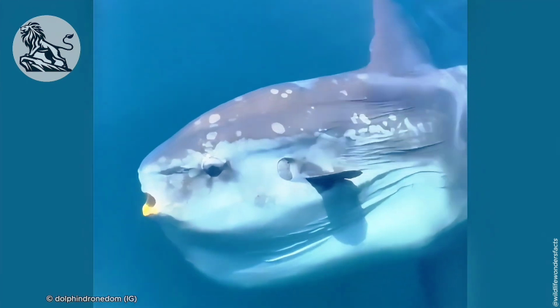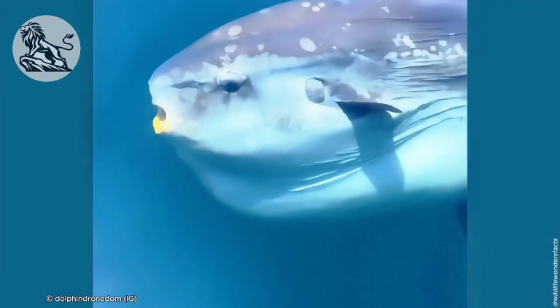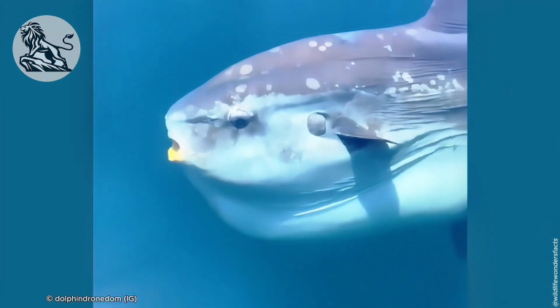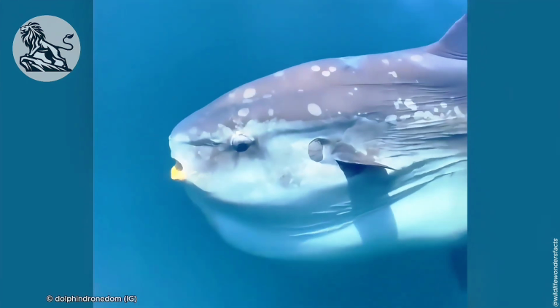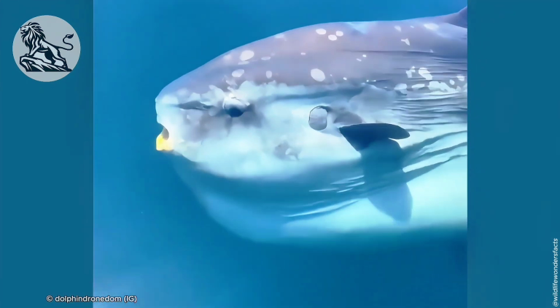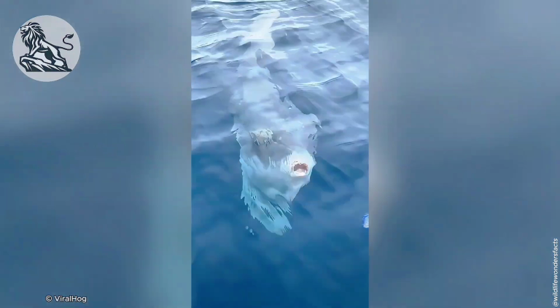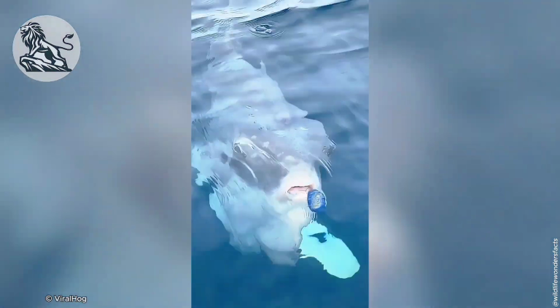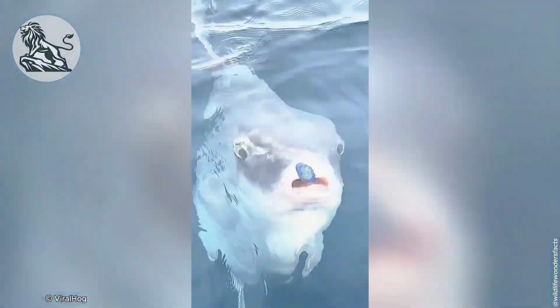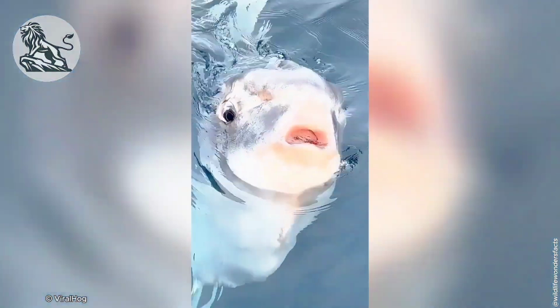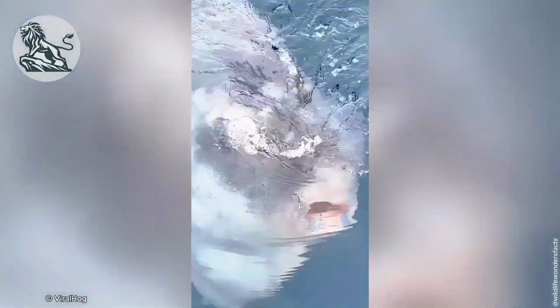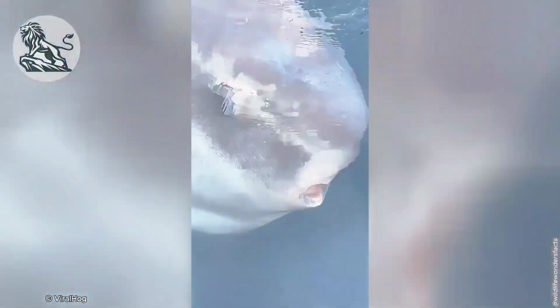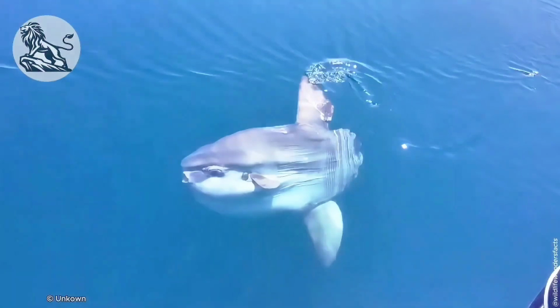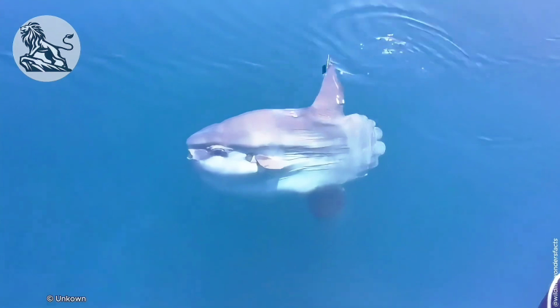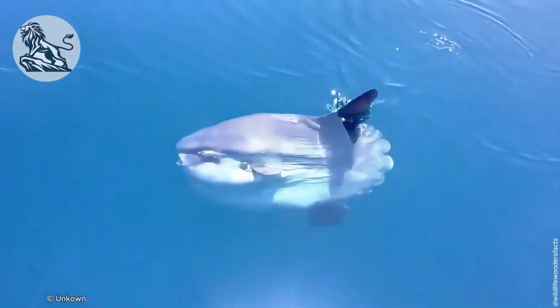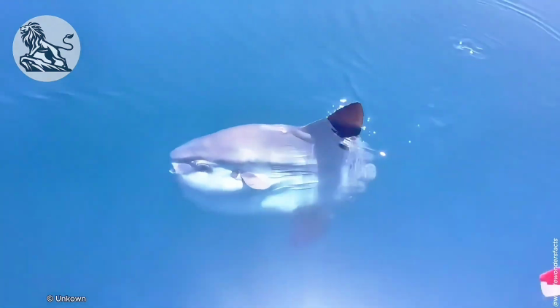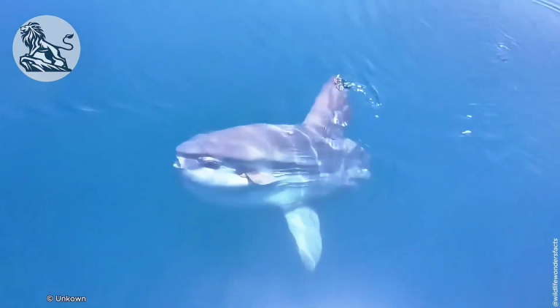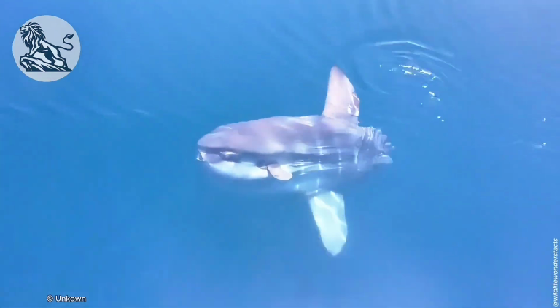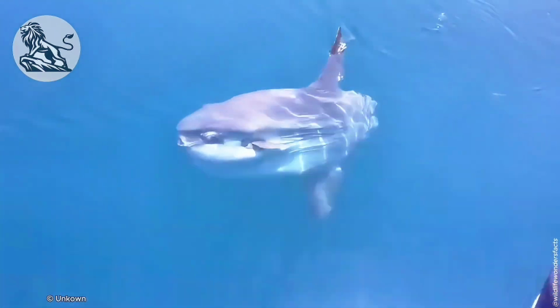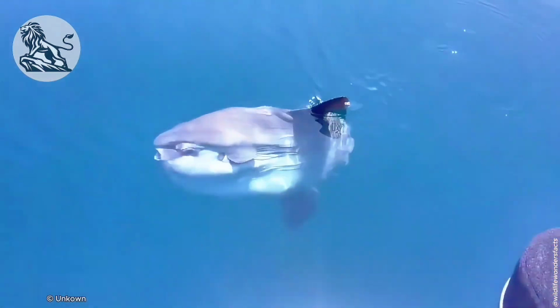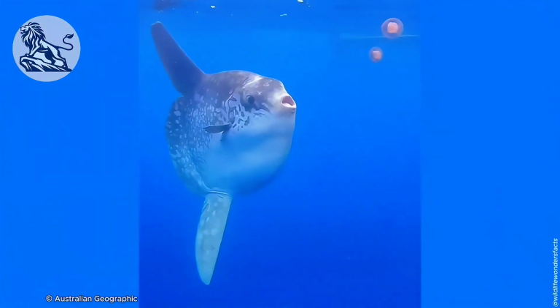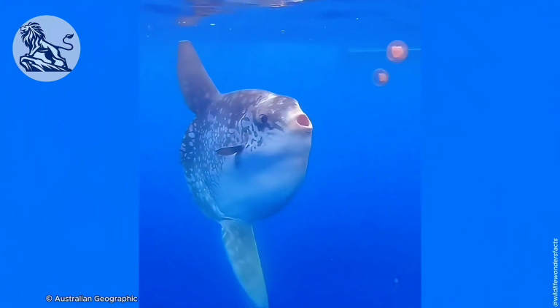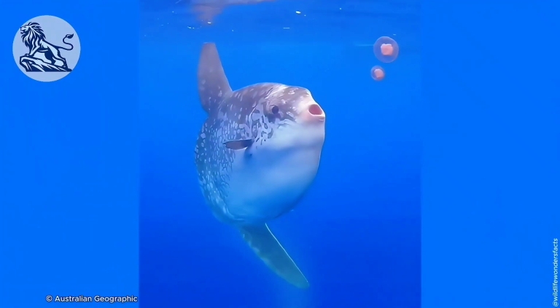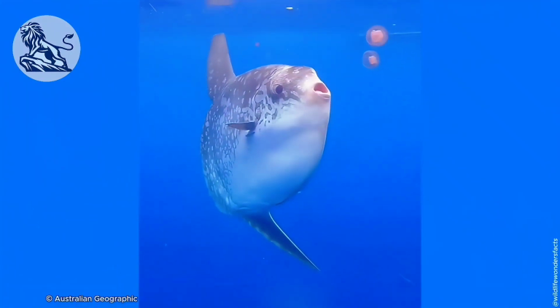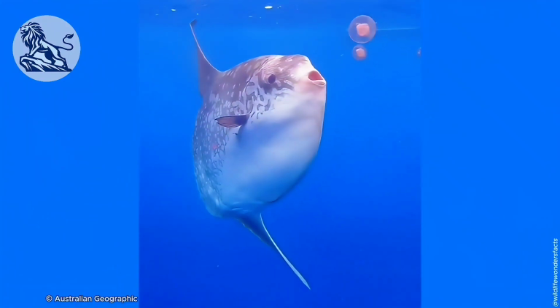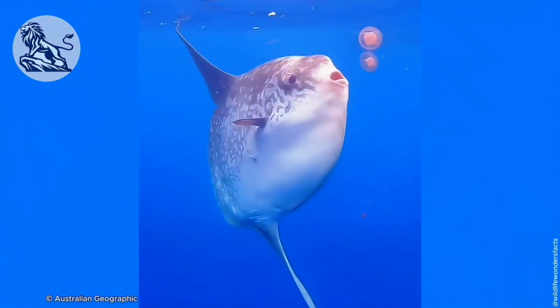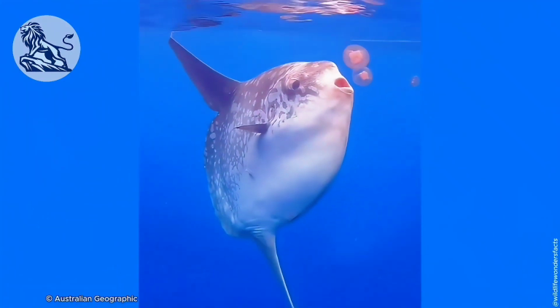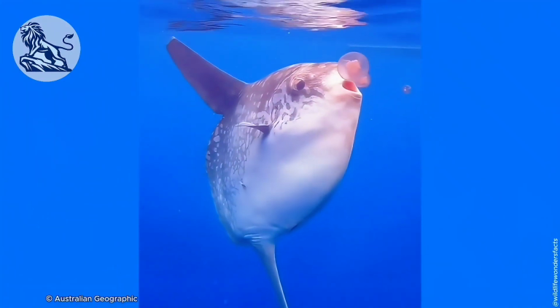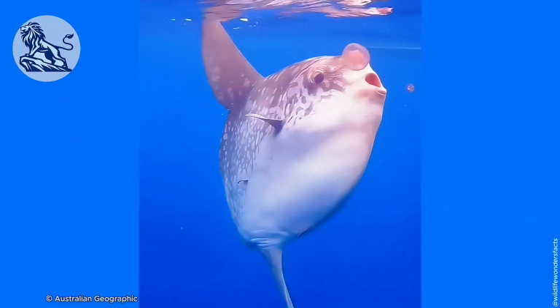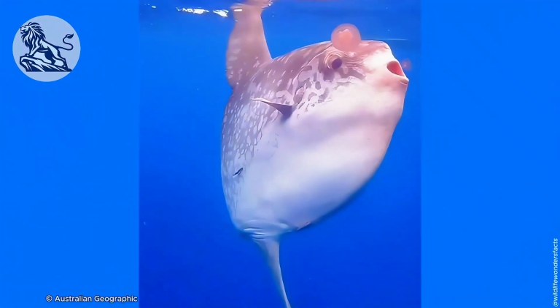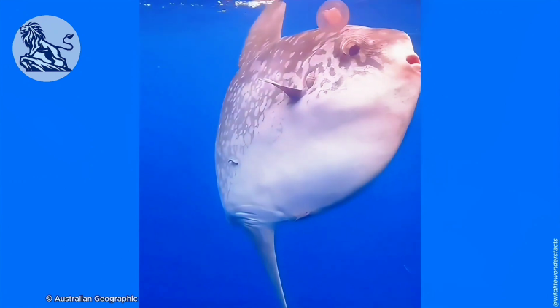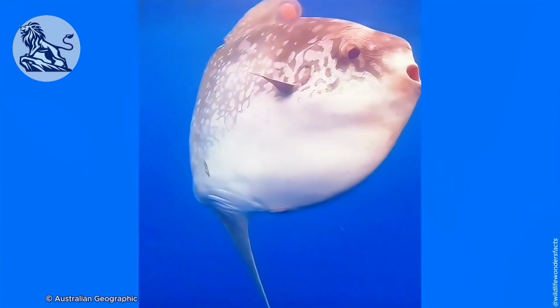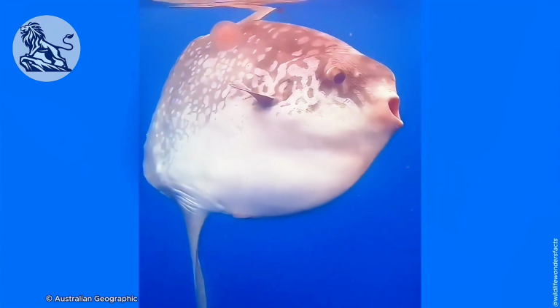It all starts with their diet. Sunfish feast on jellyfish, and with a super-slow metabolism, all that energy turns into pure fish-fatty growth fuel. Talk about a unique growth strategy.